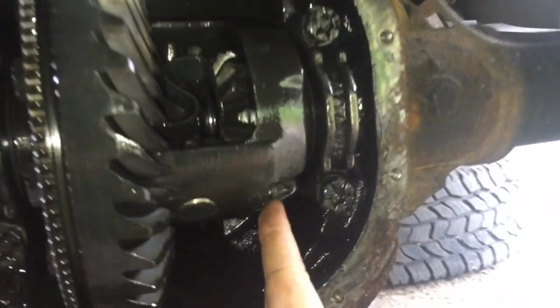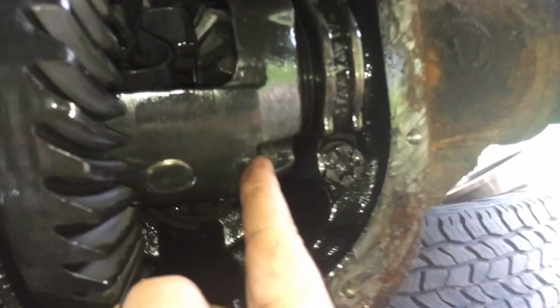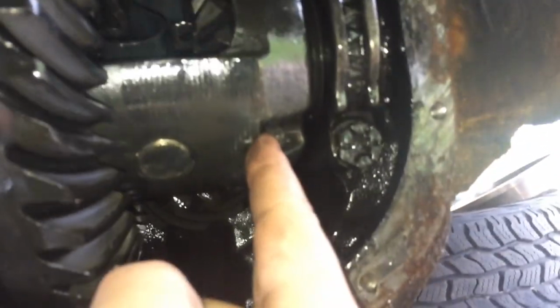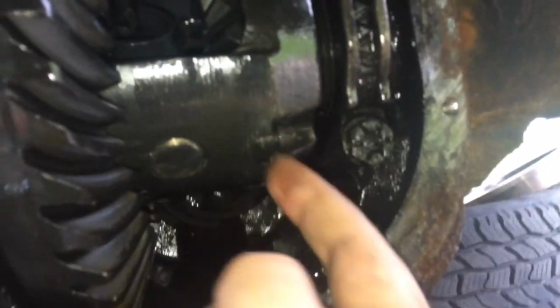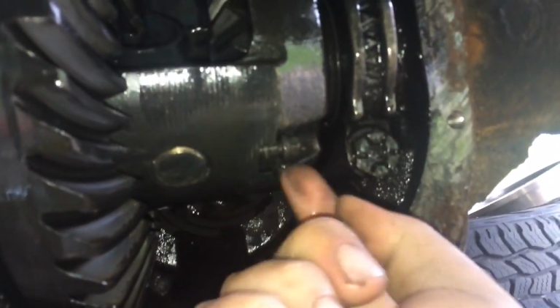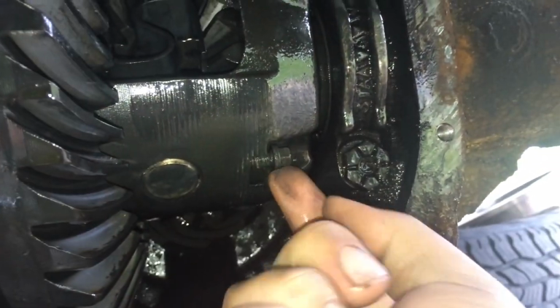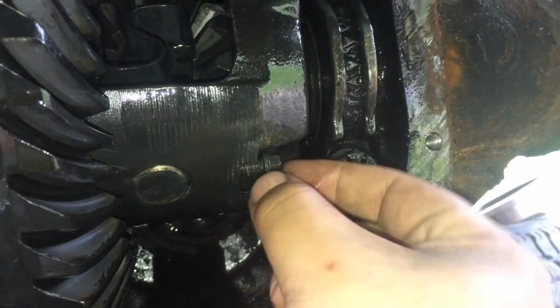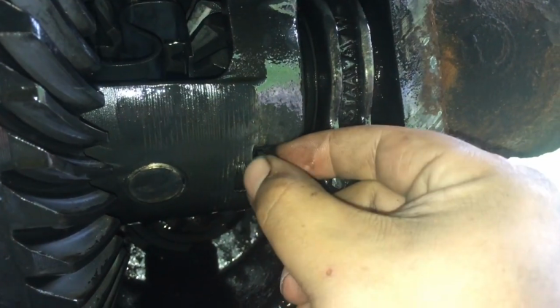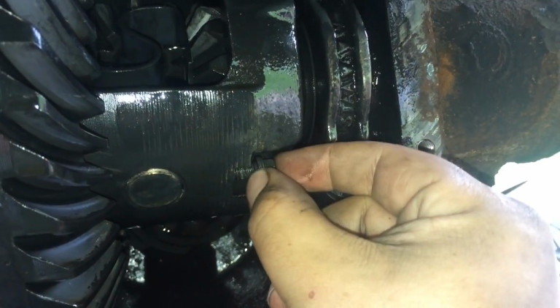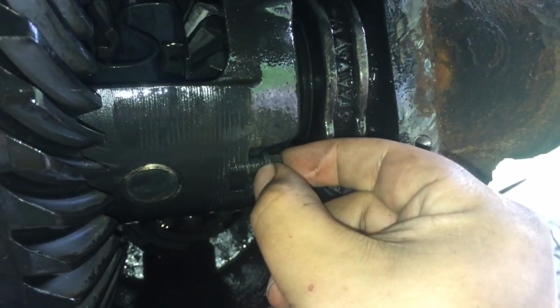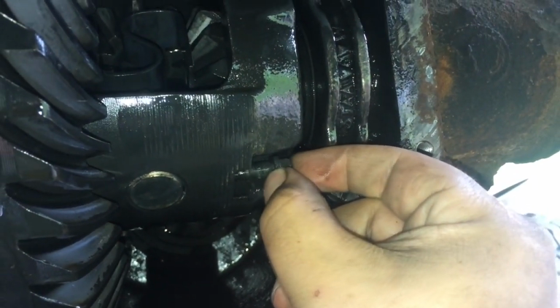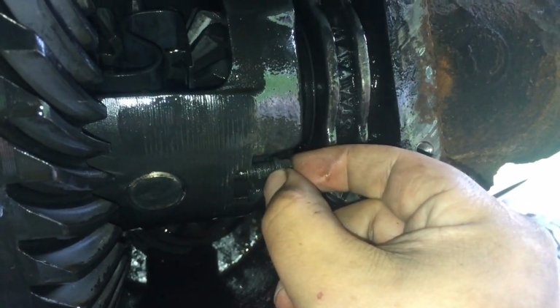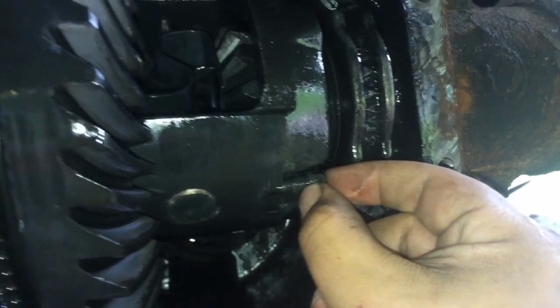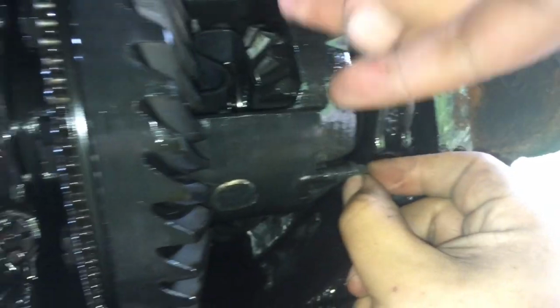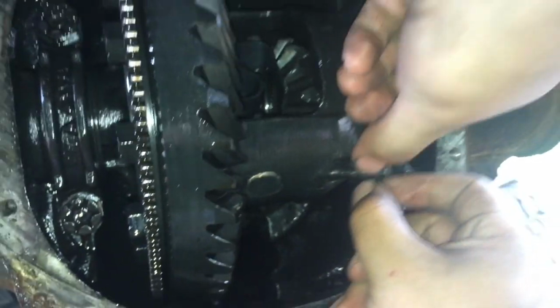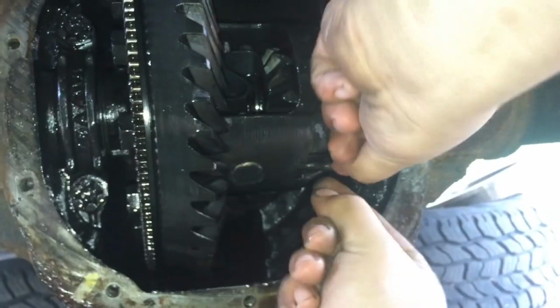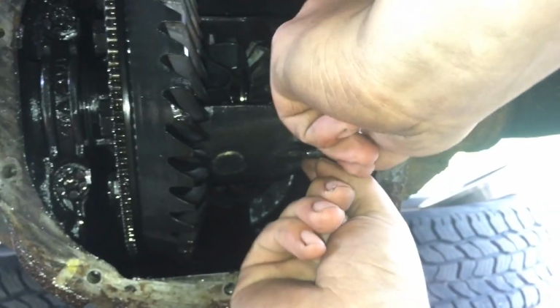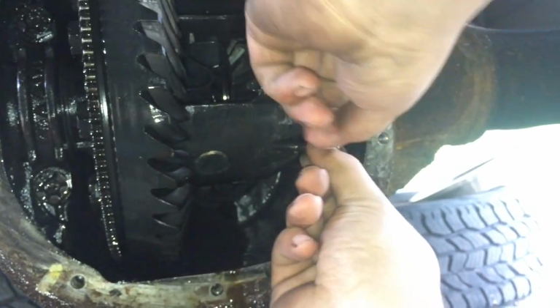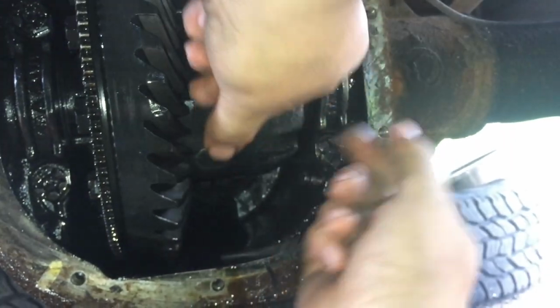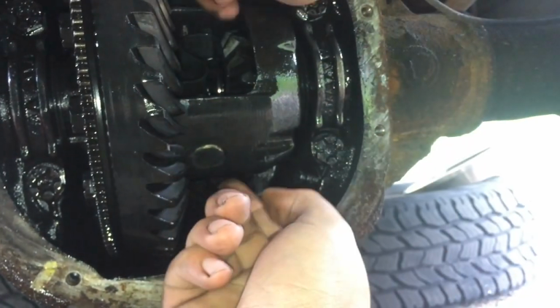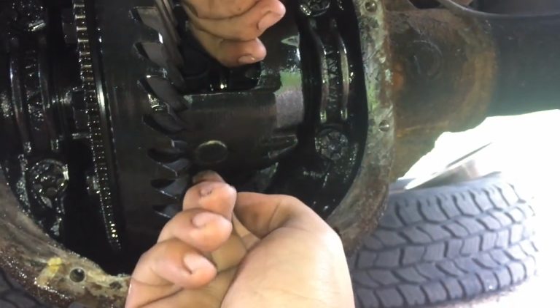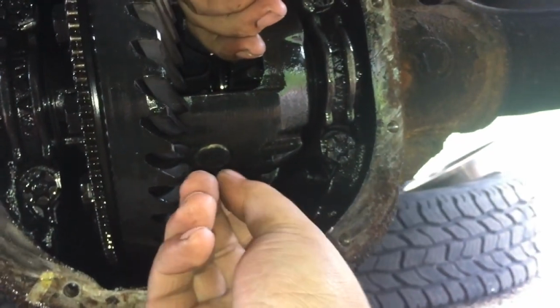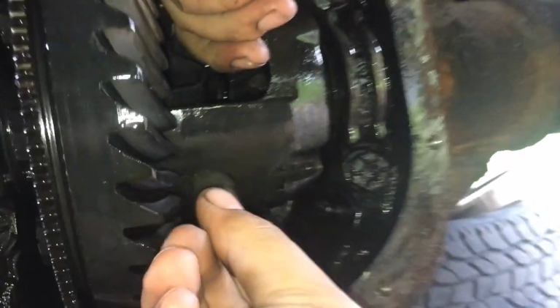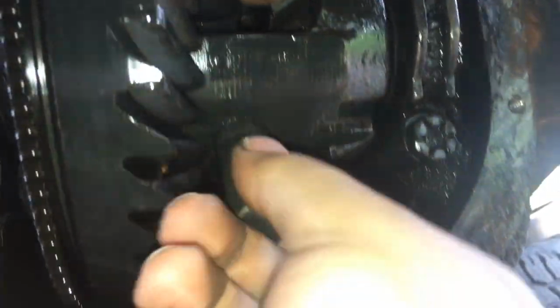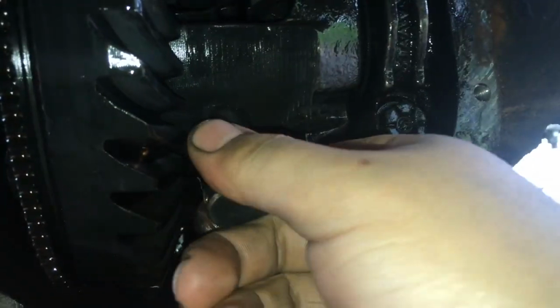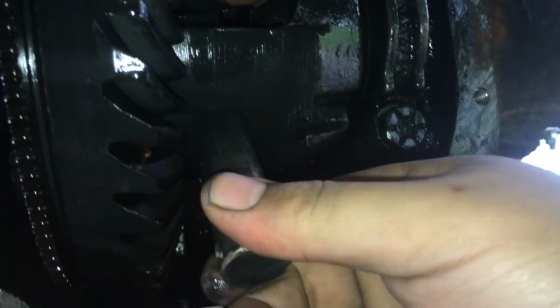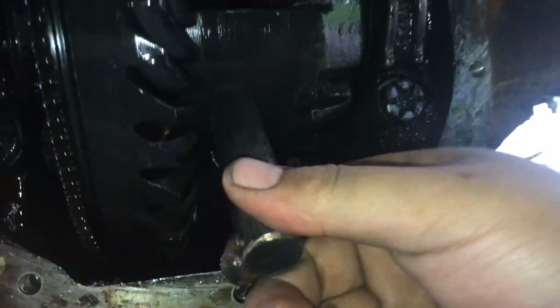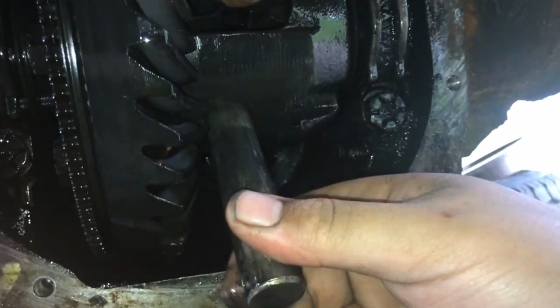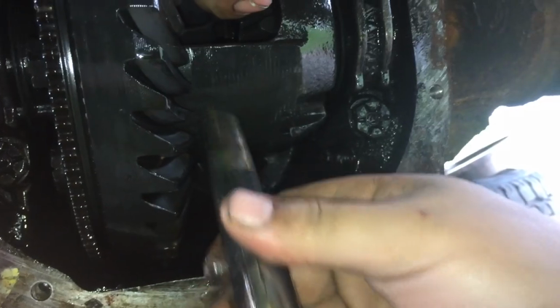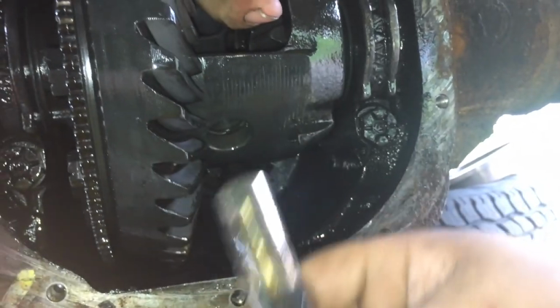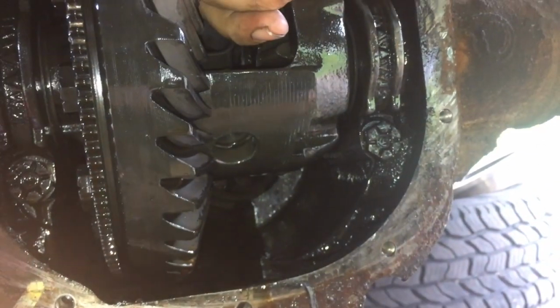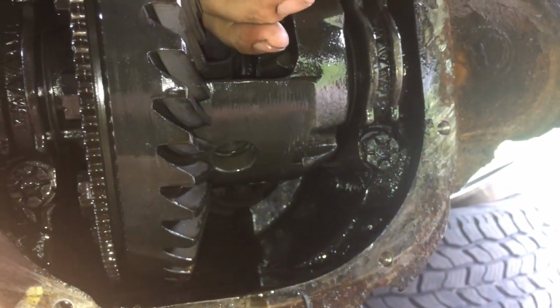So you can see this little guy here and we're going to unscrew that — it's an 8mm. Pull that out, then you're going to push this shaft out. It usually just slides out; you might have to tap on it. Put that in the parts bucket.